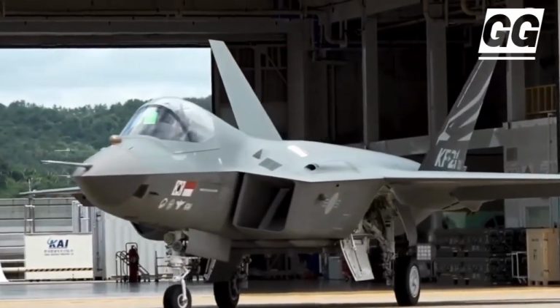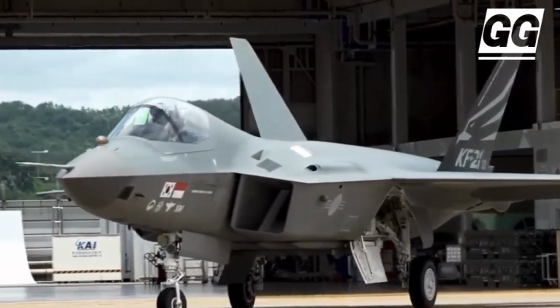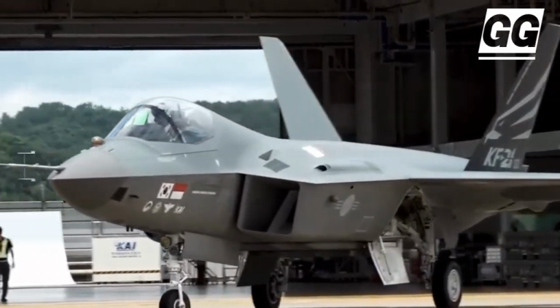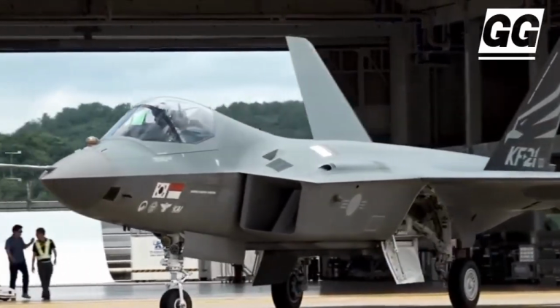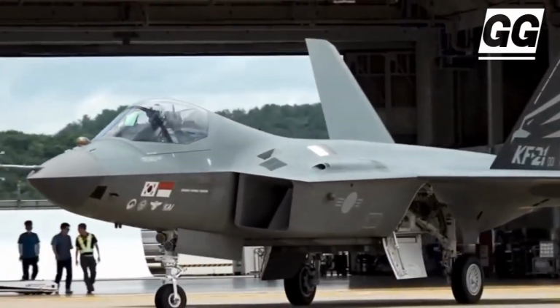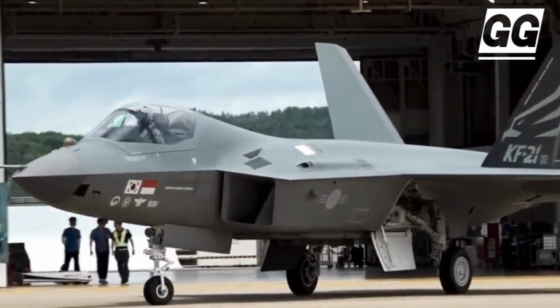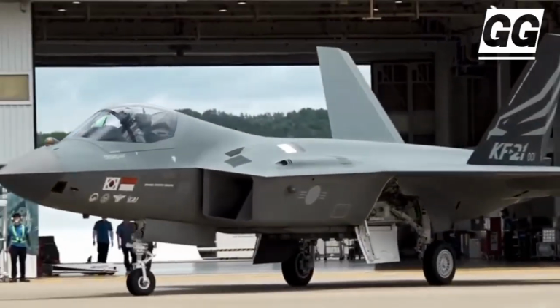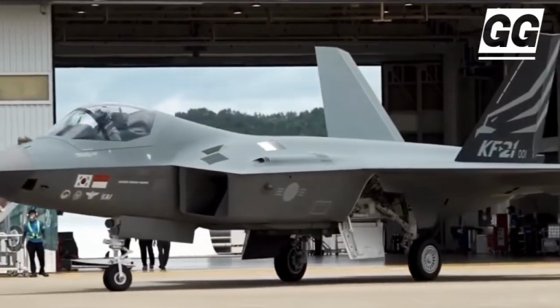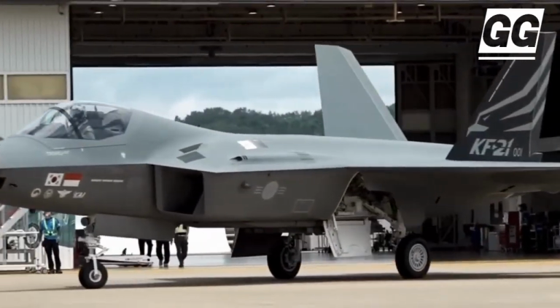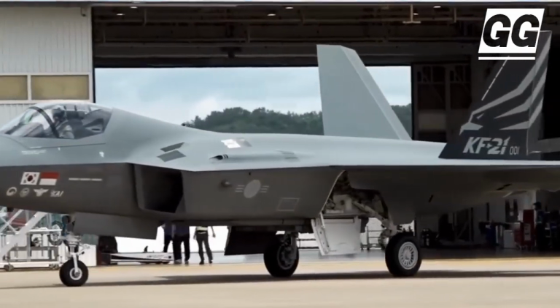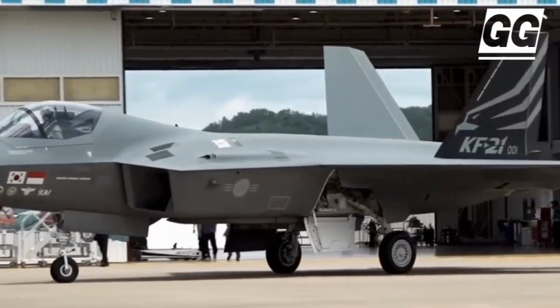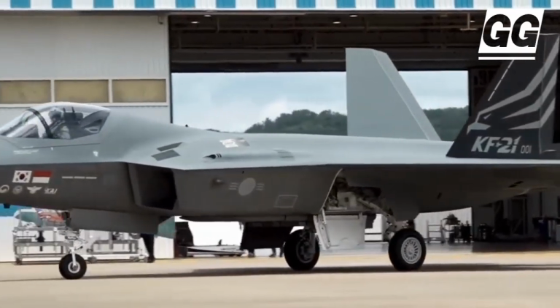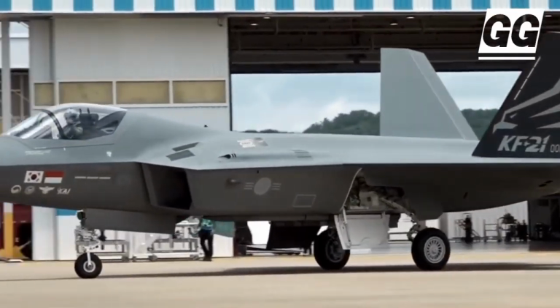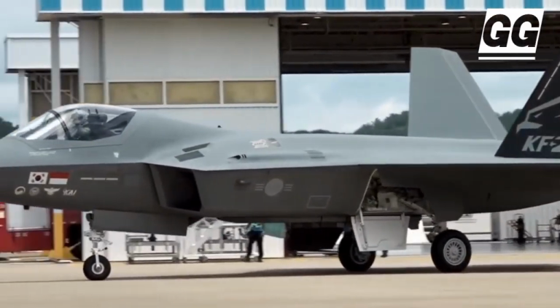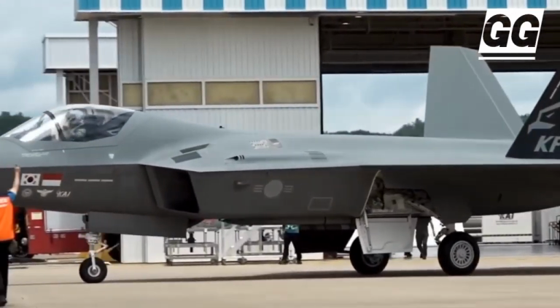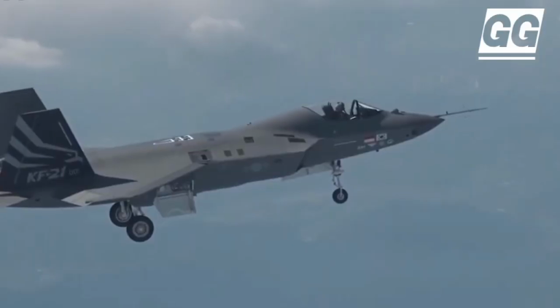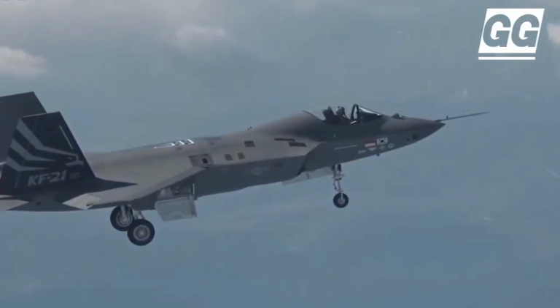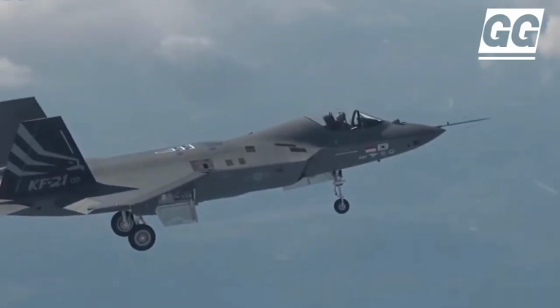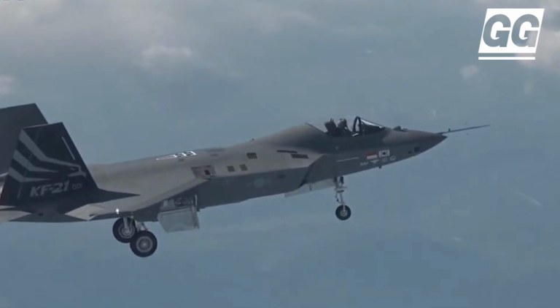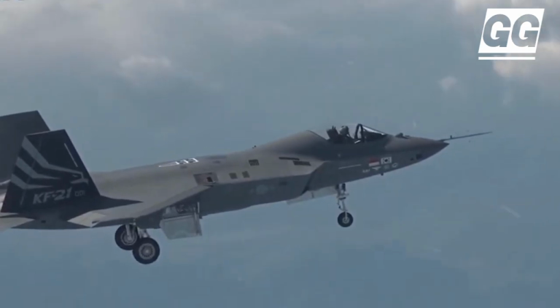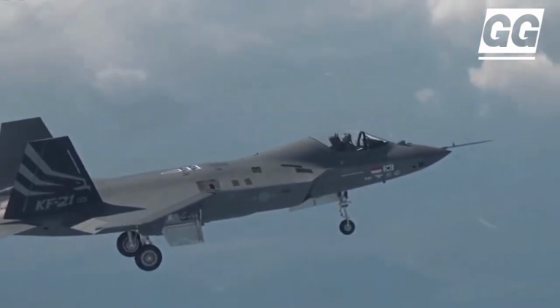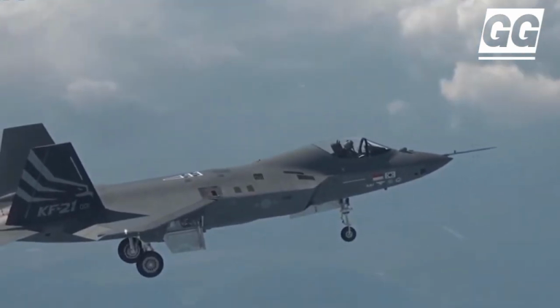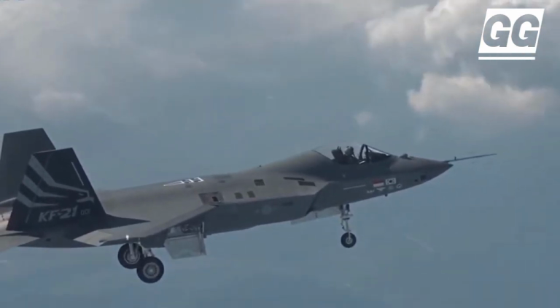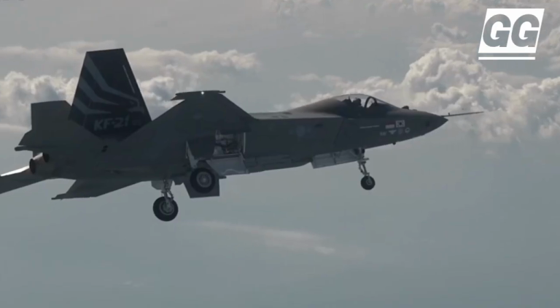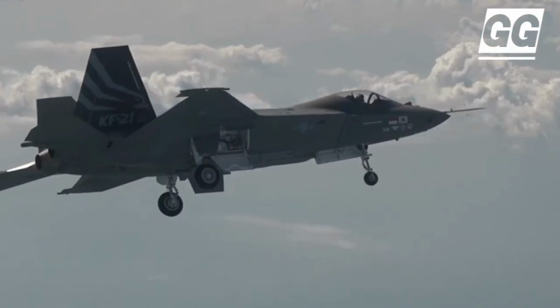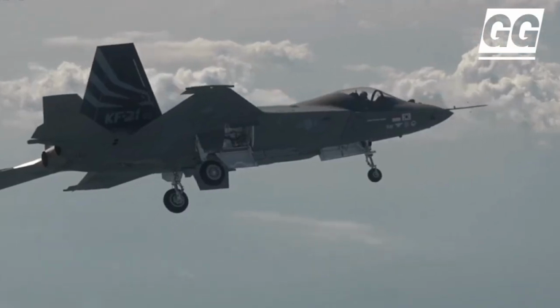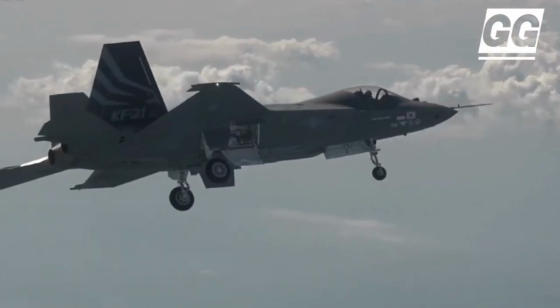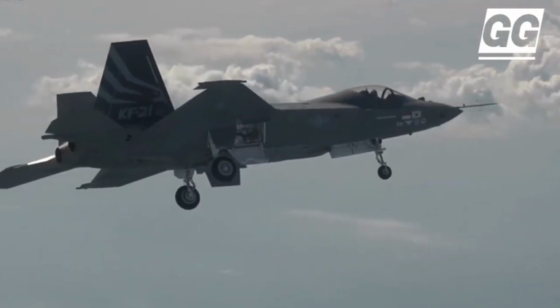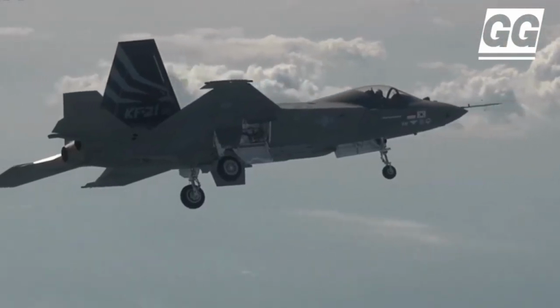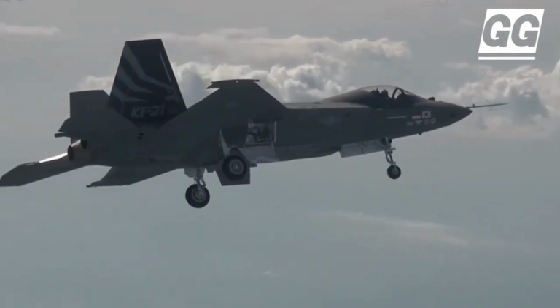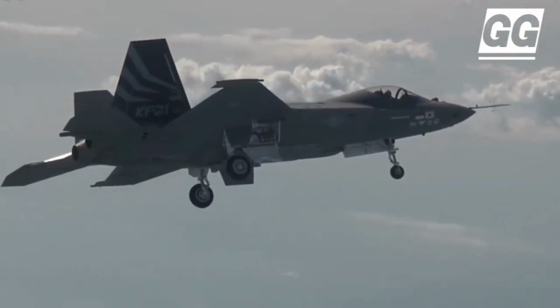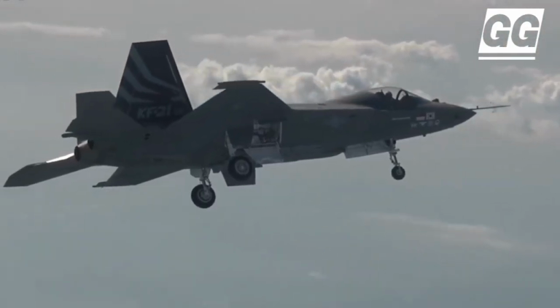The KF-21 design features a low-observable shape, including flush antennas, an S-duct, a flat fuselage, and a semi-buried weapons bay.